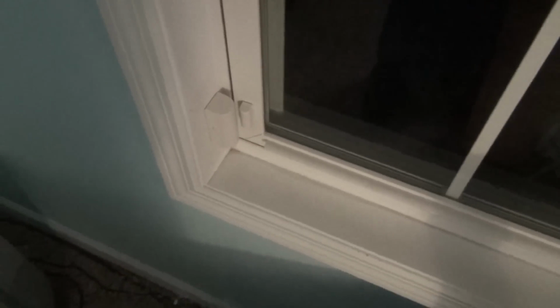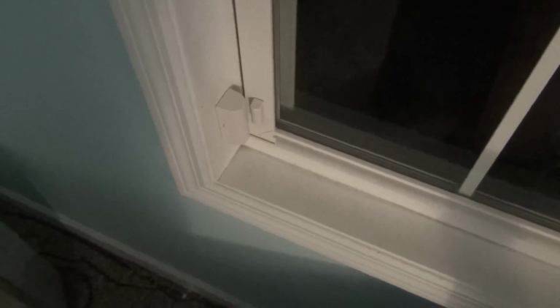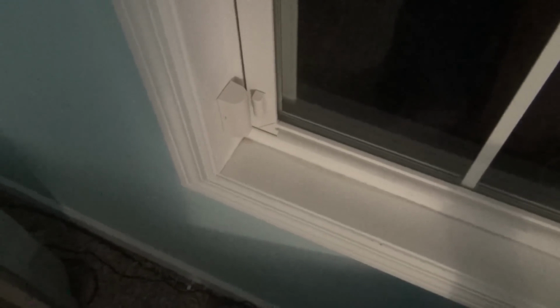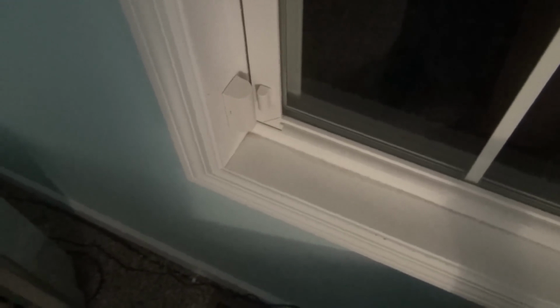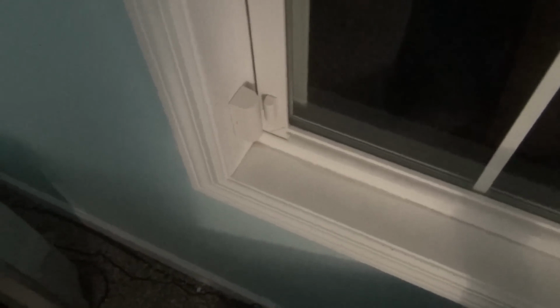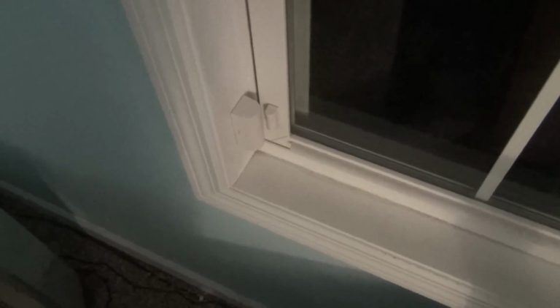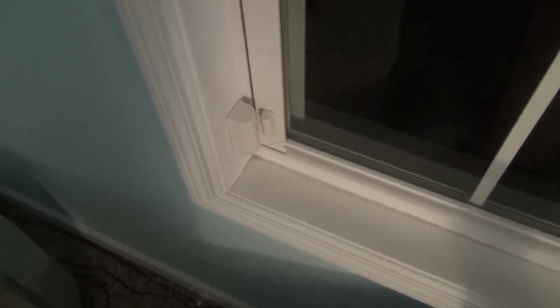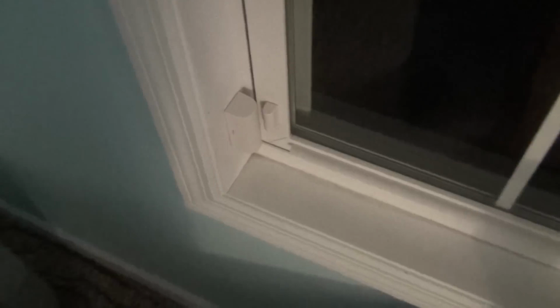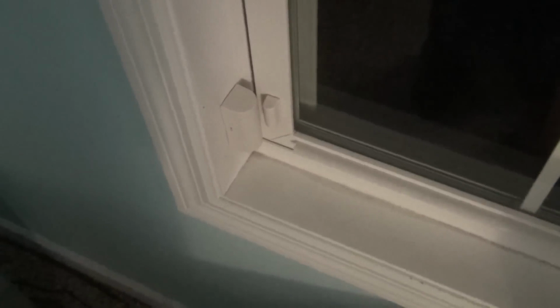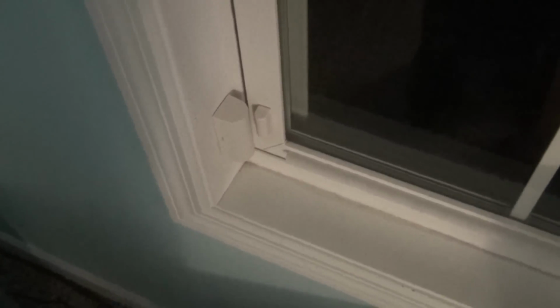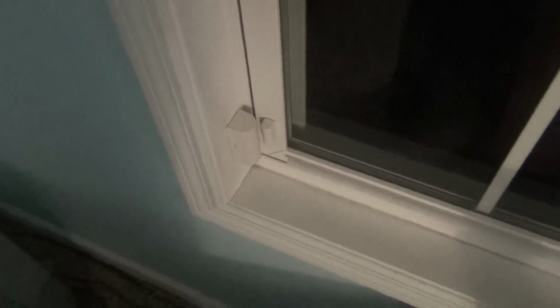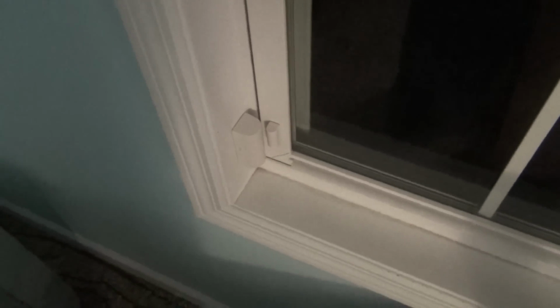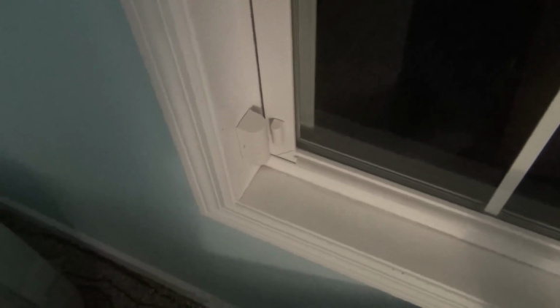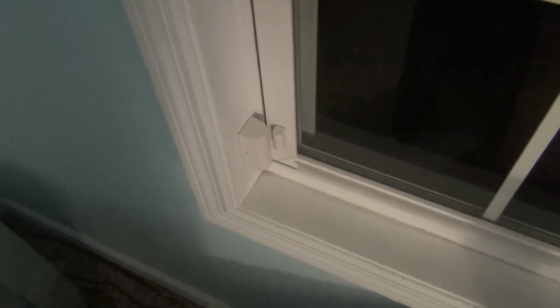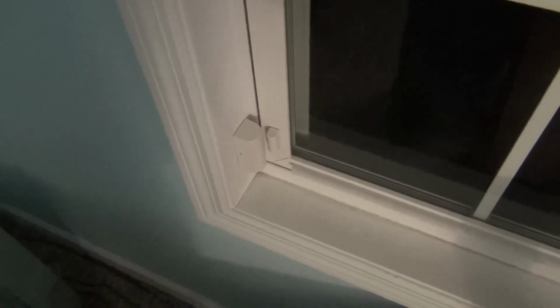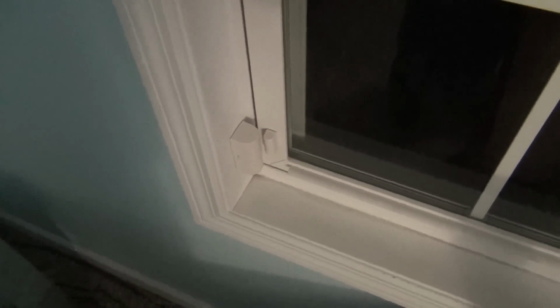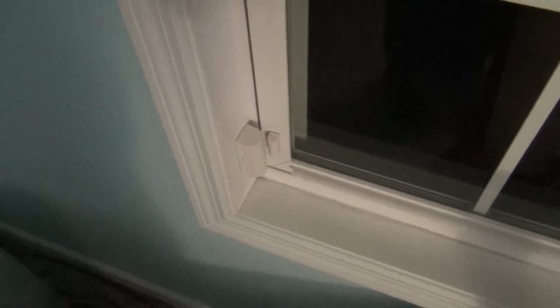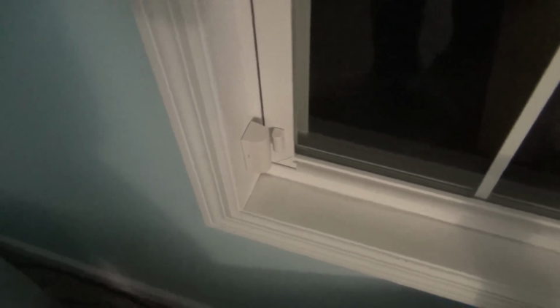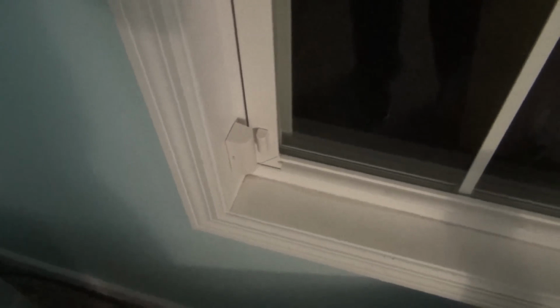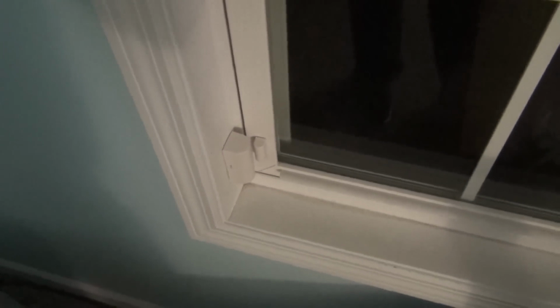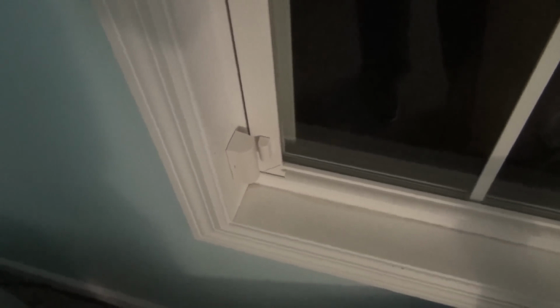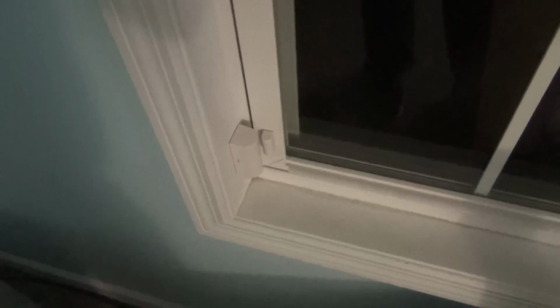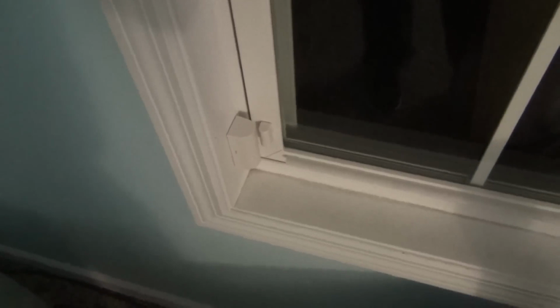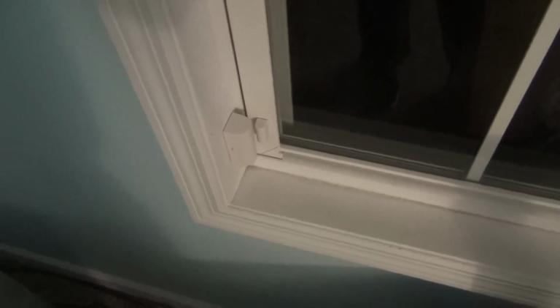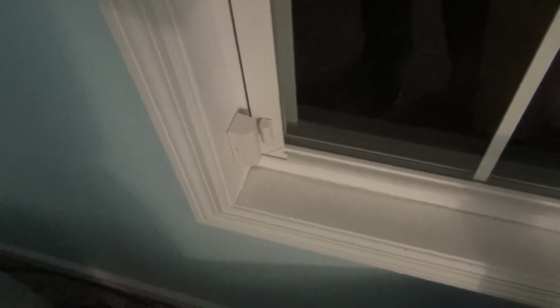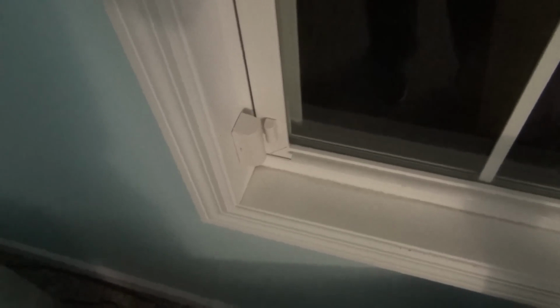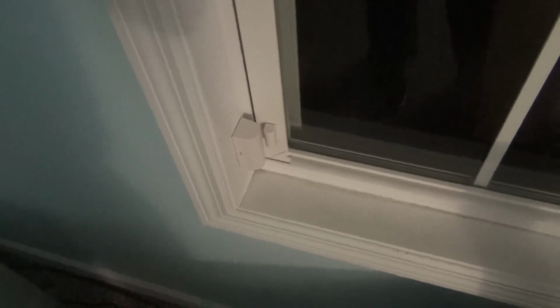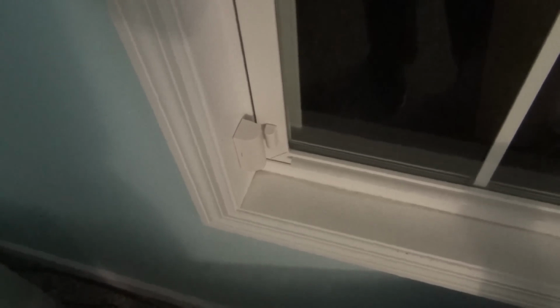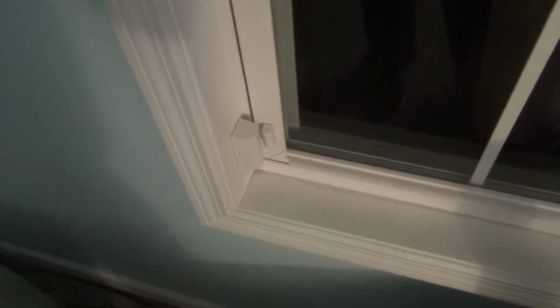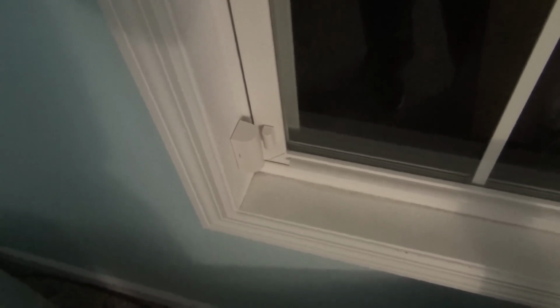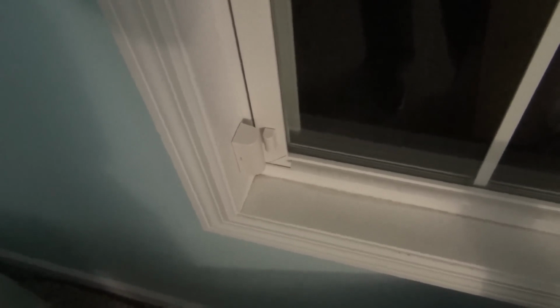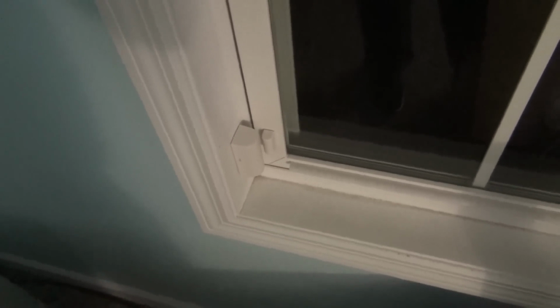I opted for entry sensors on every single window and door in my house. I do have the motion sensor, but I turned it off because I was worried about my dog — she's around 60 pounds, a pretty big dog — setting off the sensor while I'm away and having the police called.